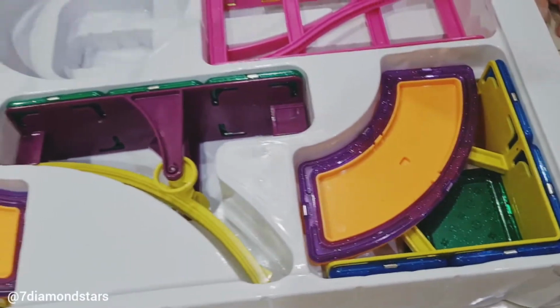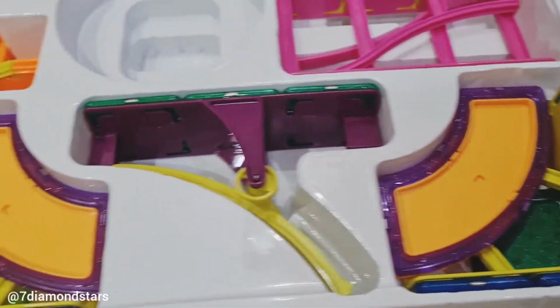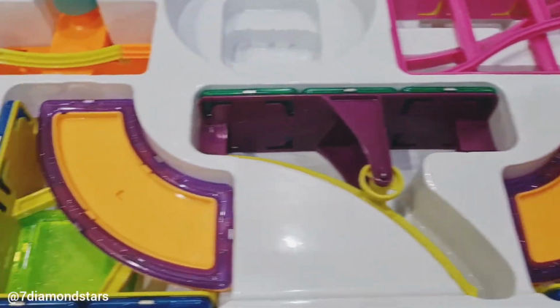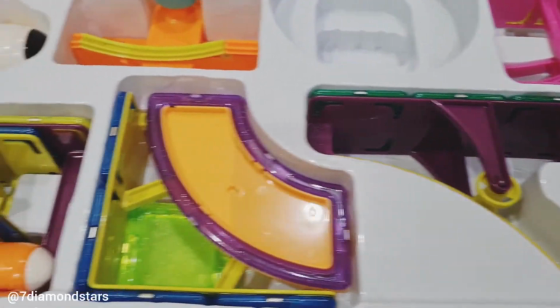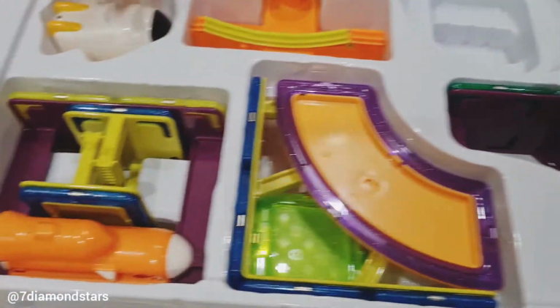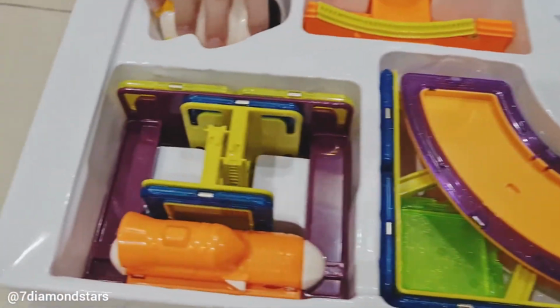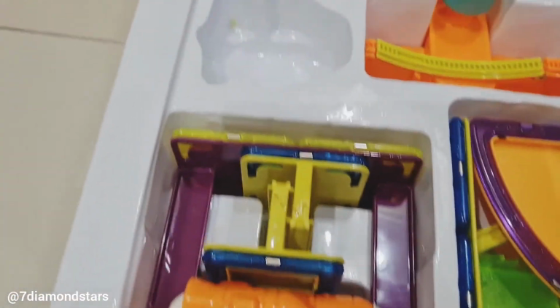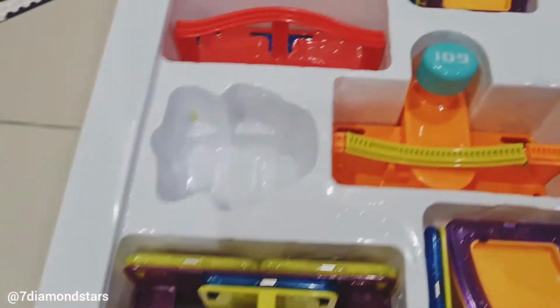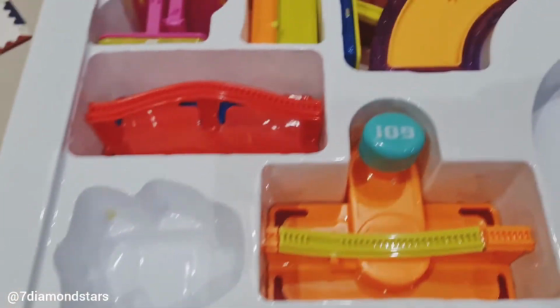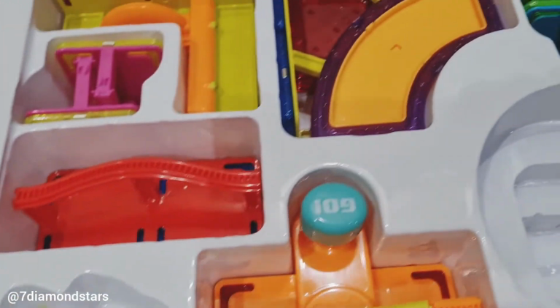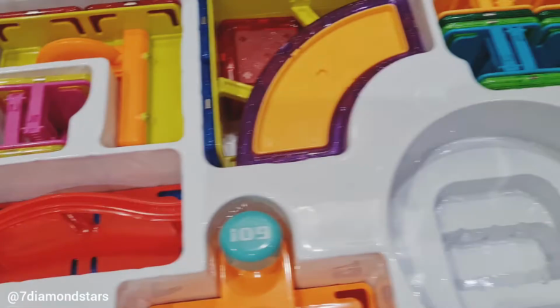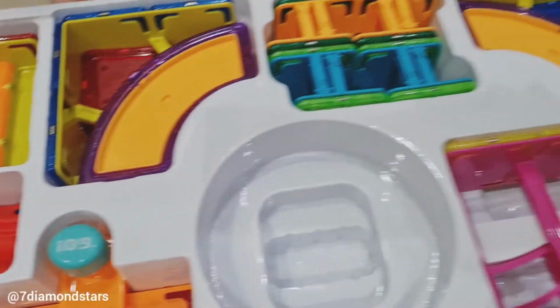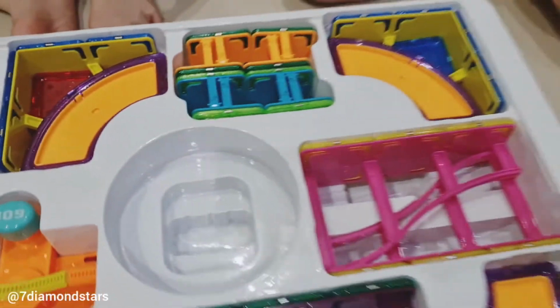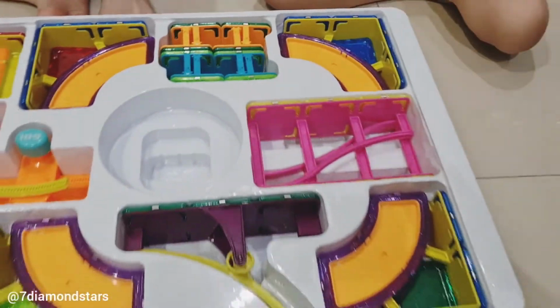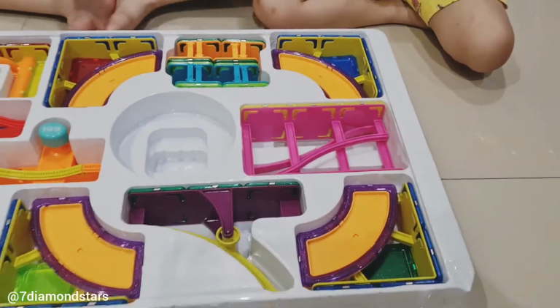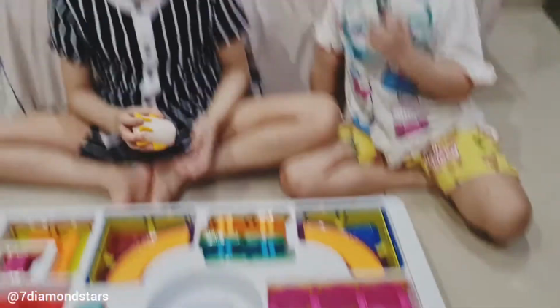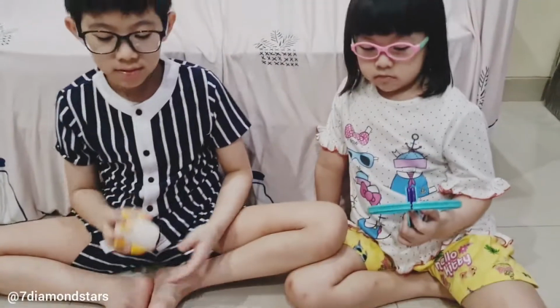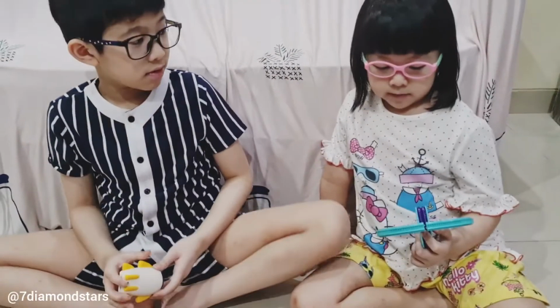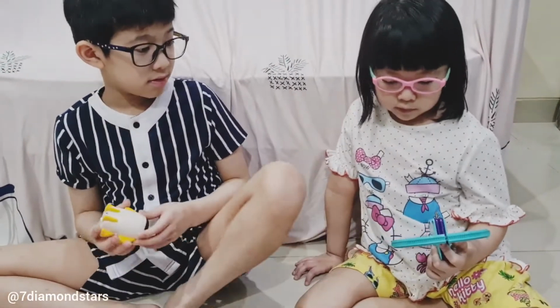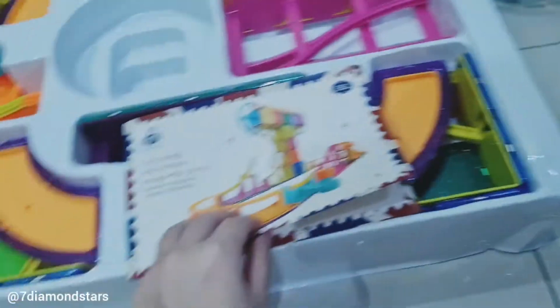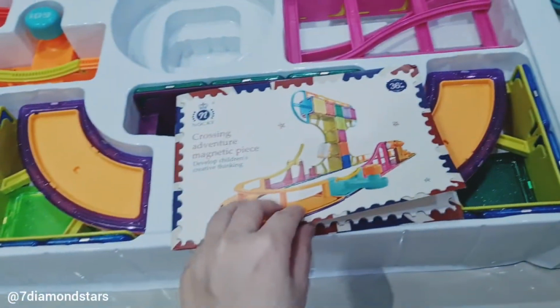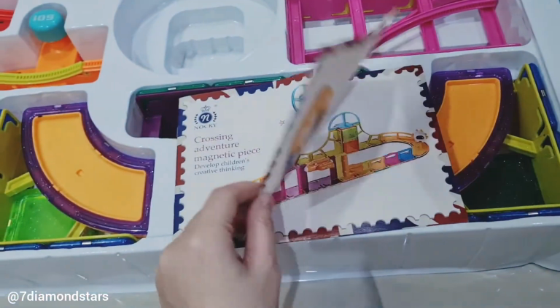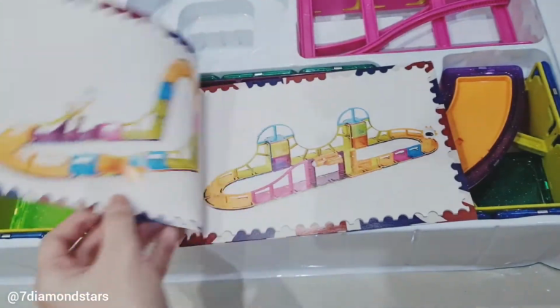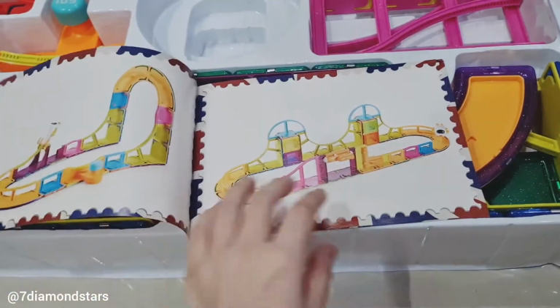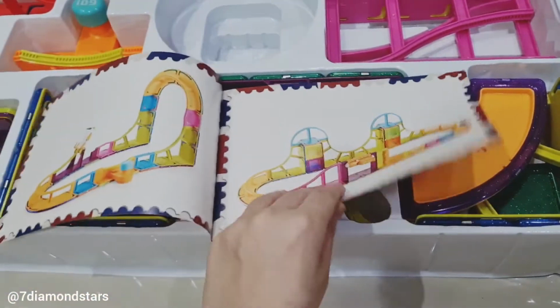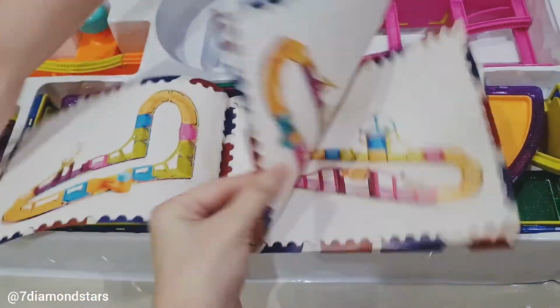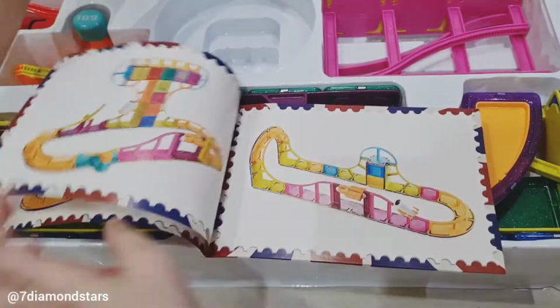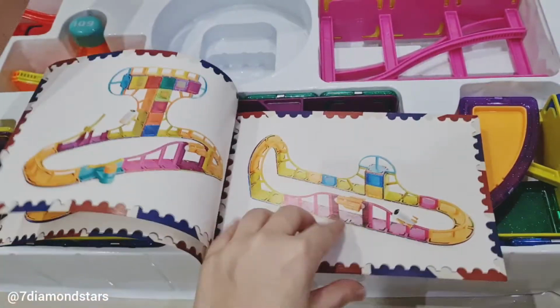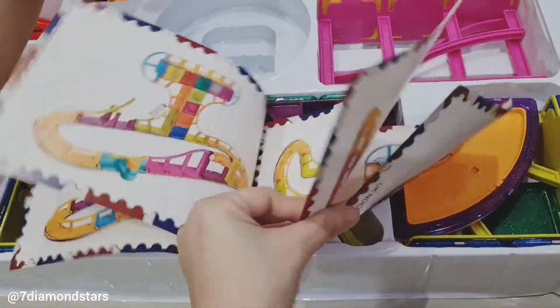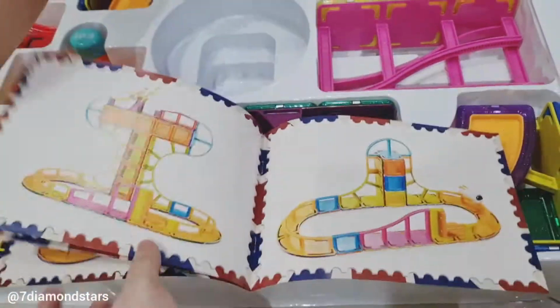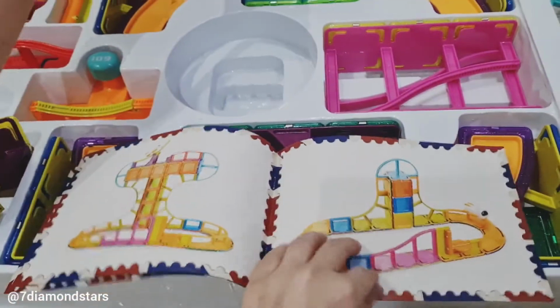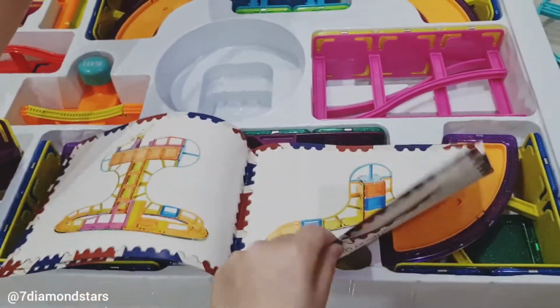Oh, look at this! Smell it! Smells like playdoh! Bathtubs! Oh, bathtub! Smells like antique bathtubs!